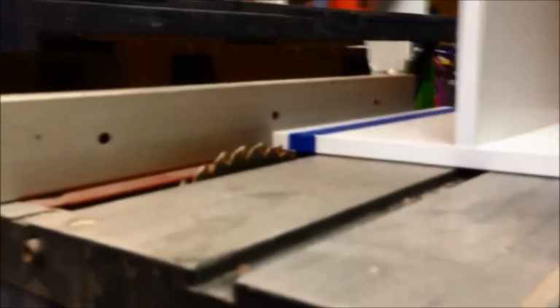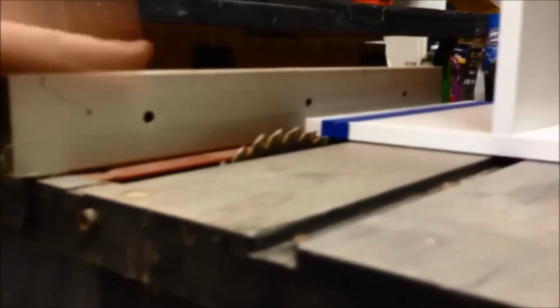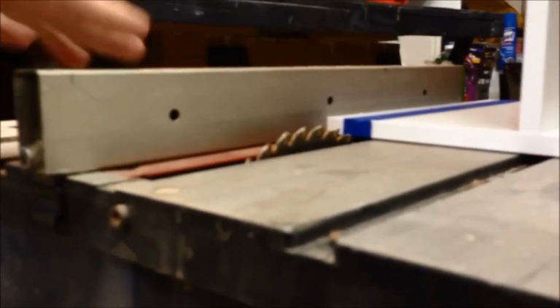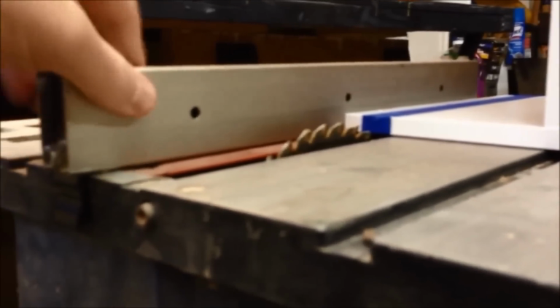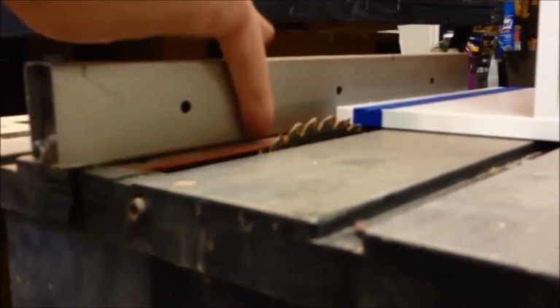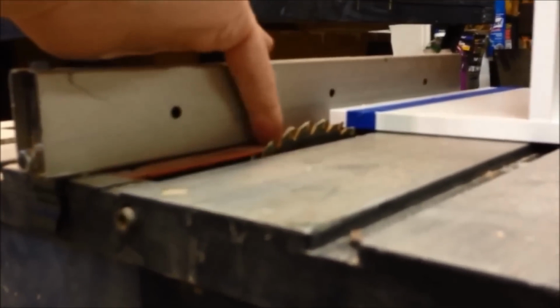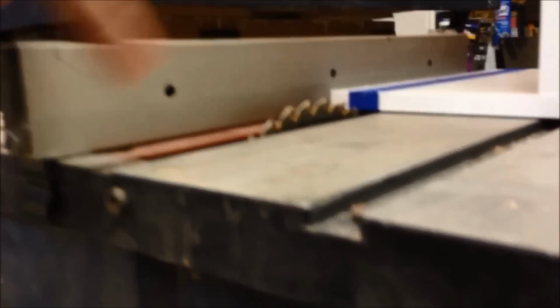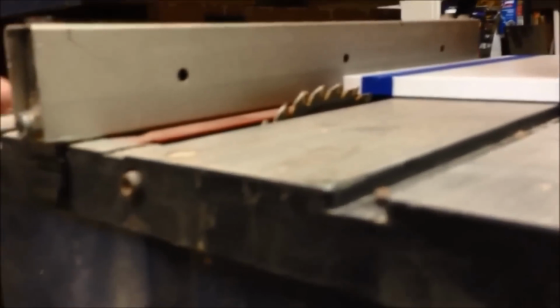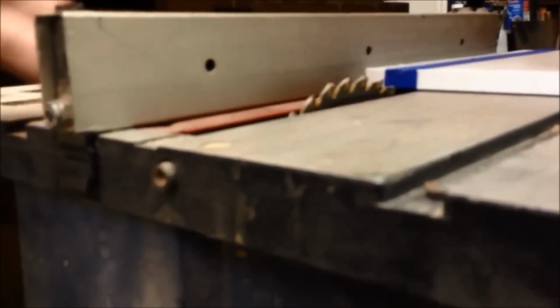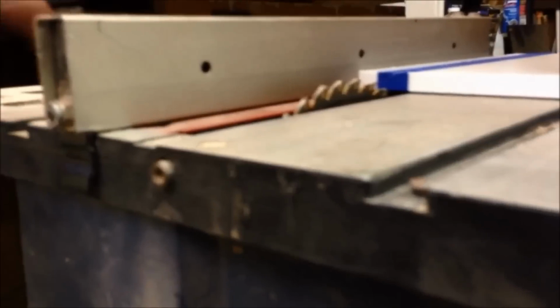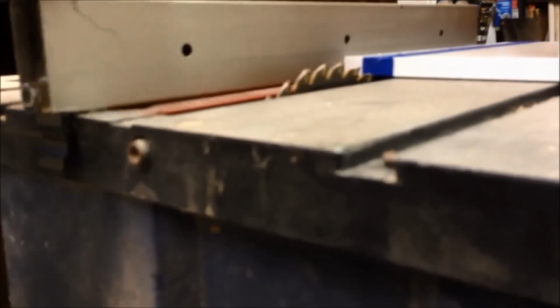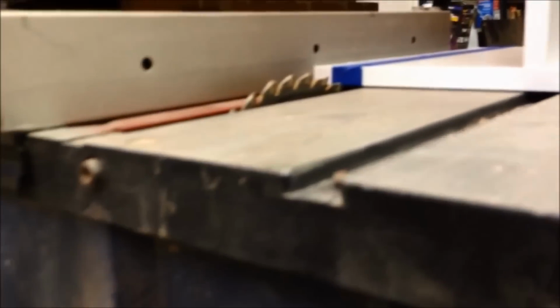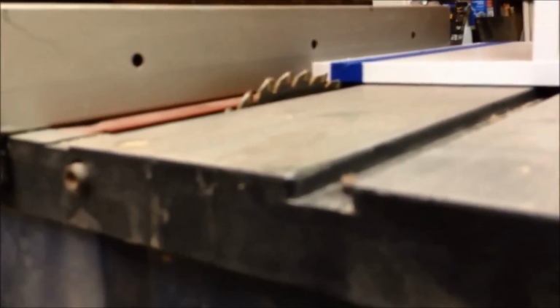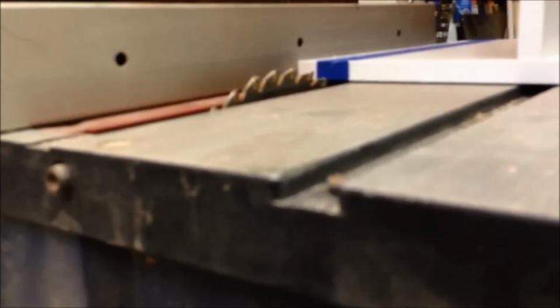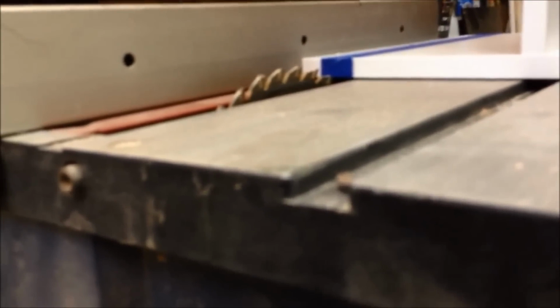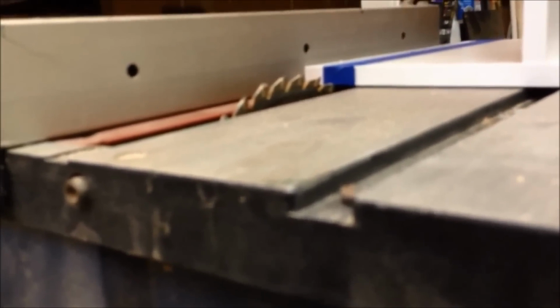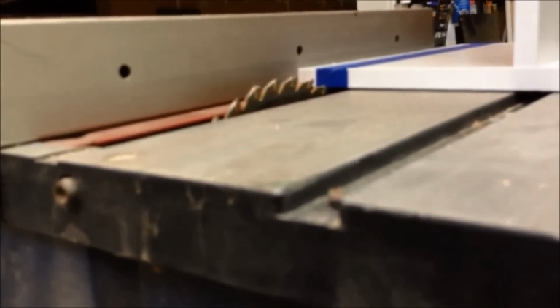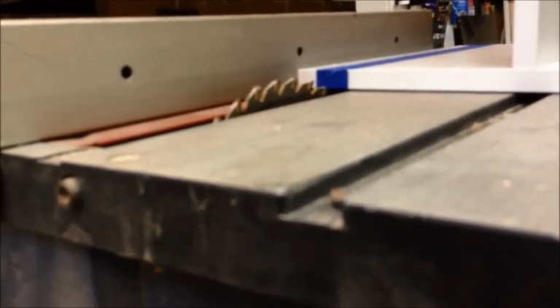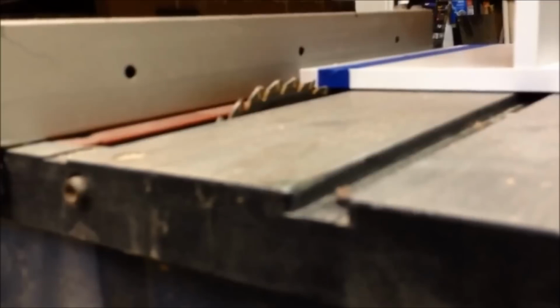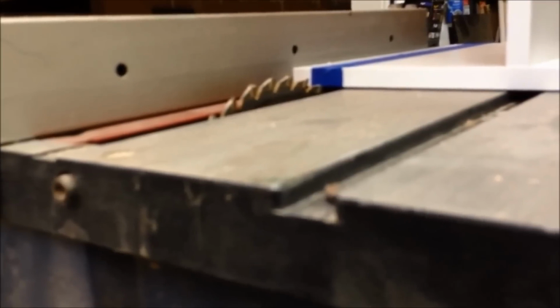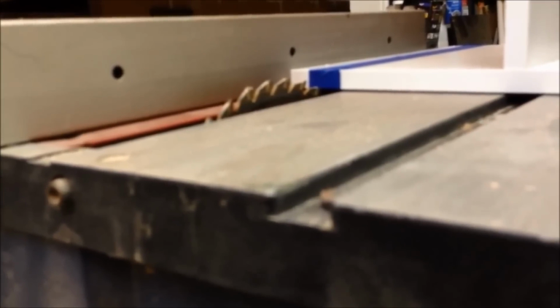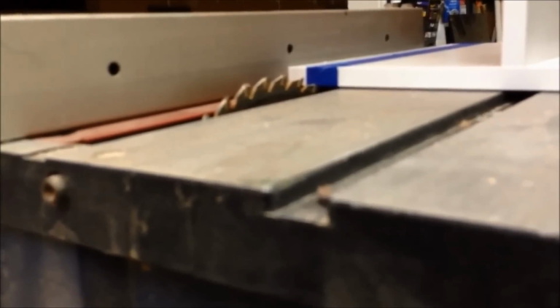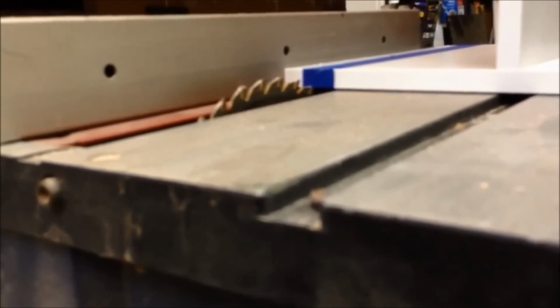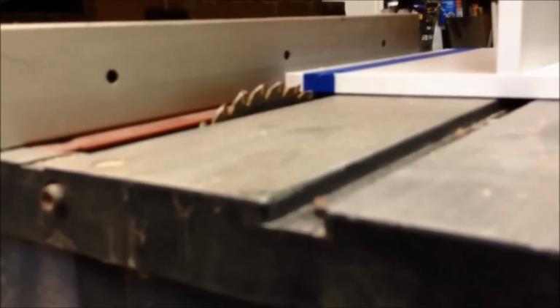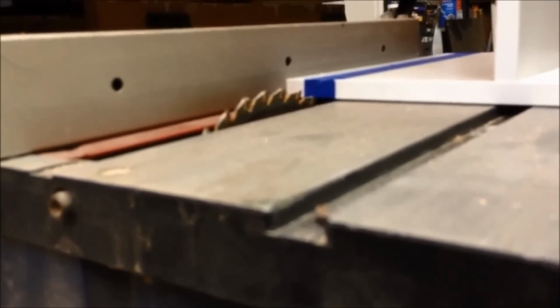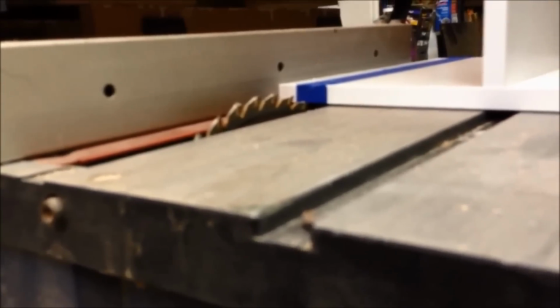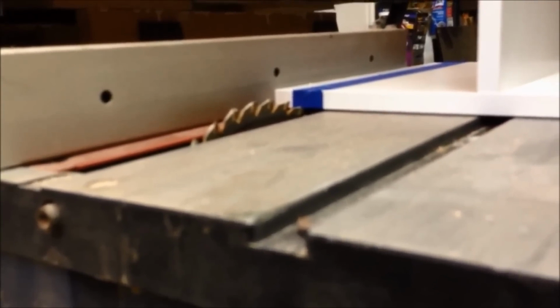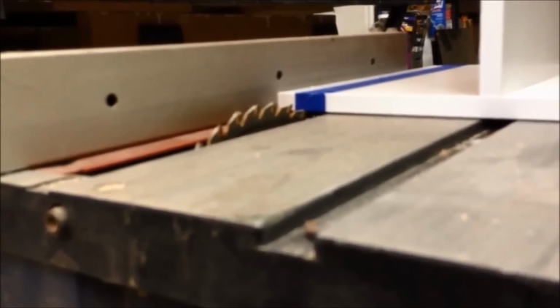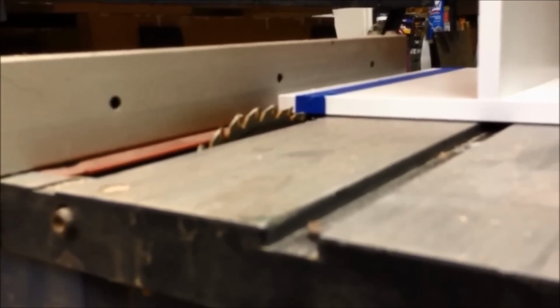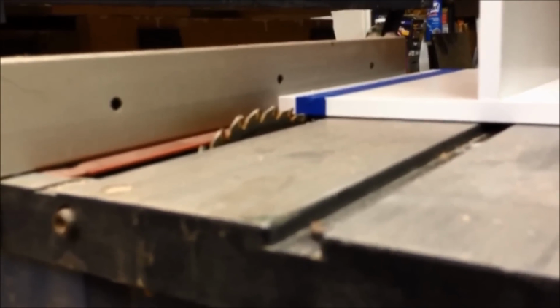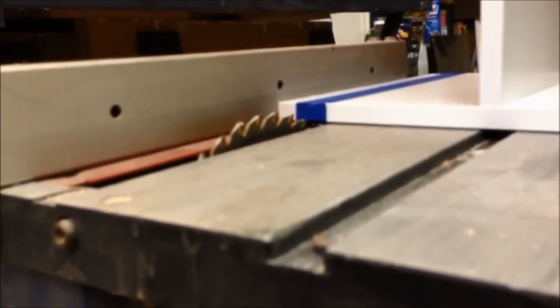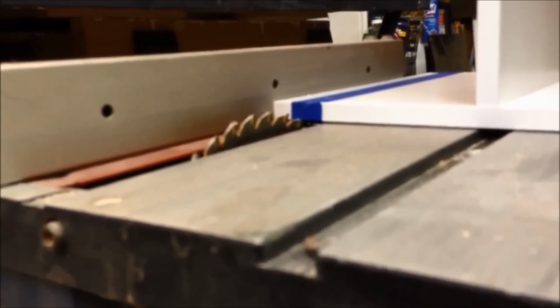I've got my fence set up with the distance measured — make sure you get your distance even. This is on a table saw, but if you're using a skill saw you can use the same technique. I'm going to make the cut now.